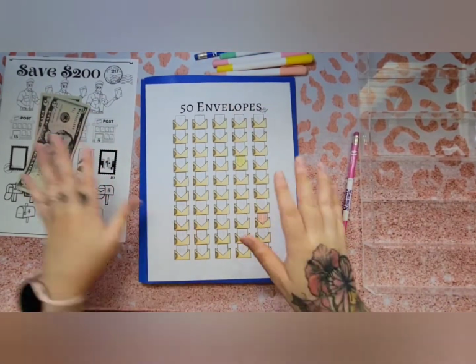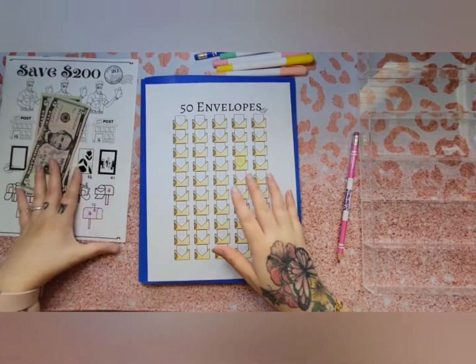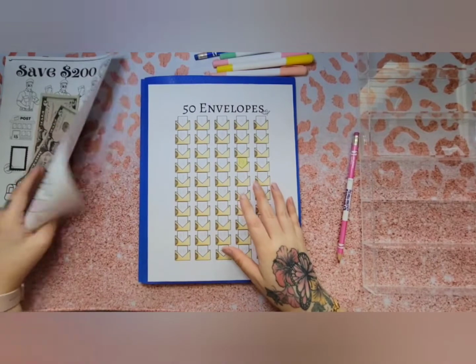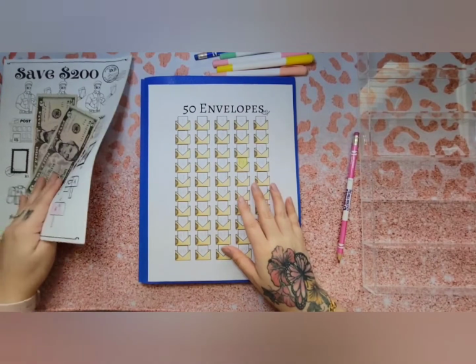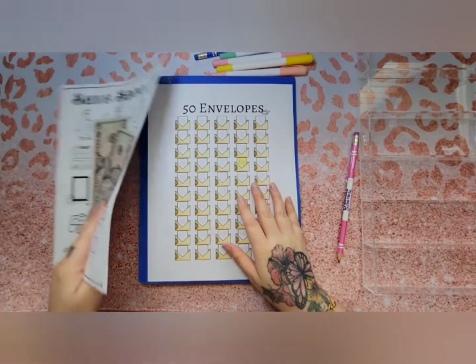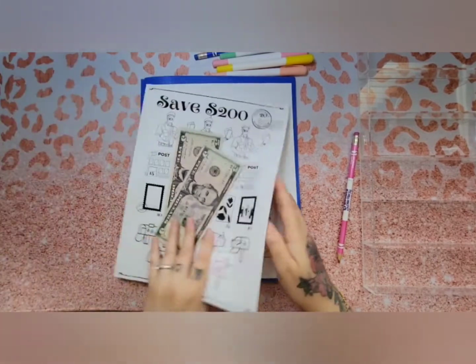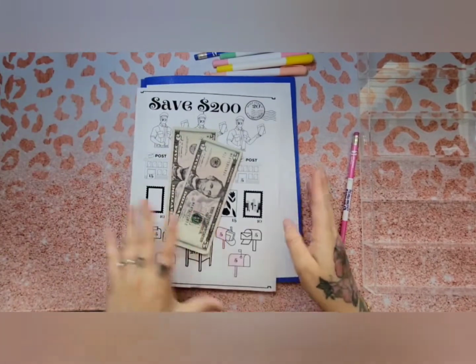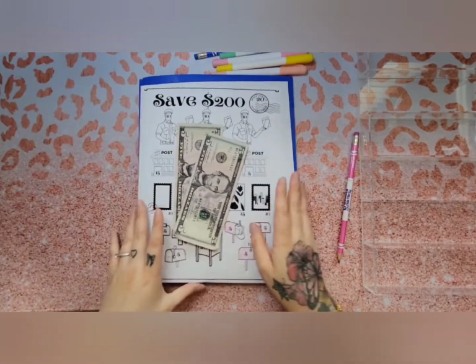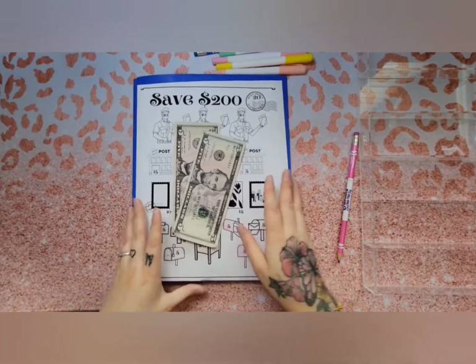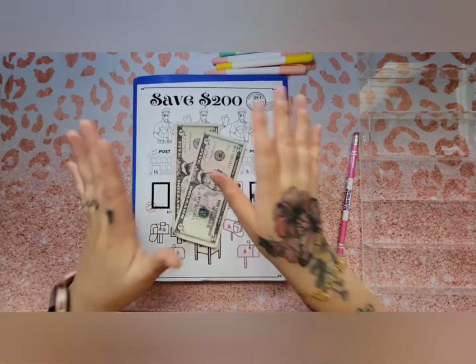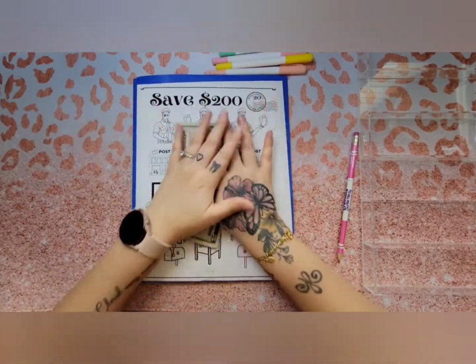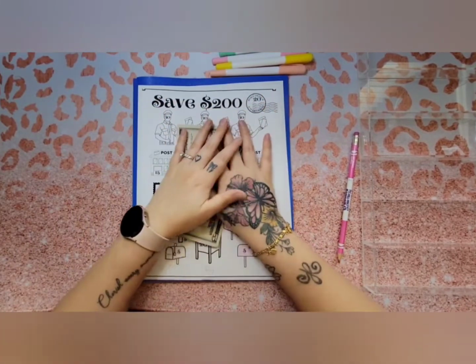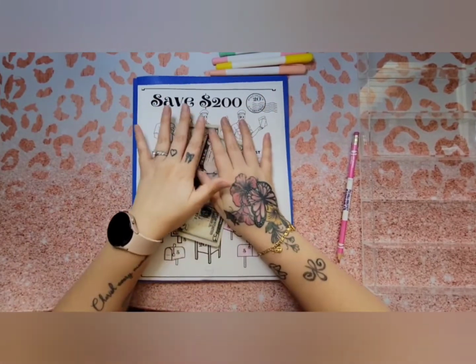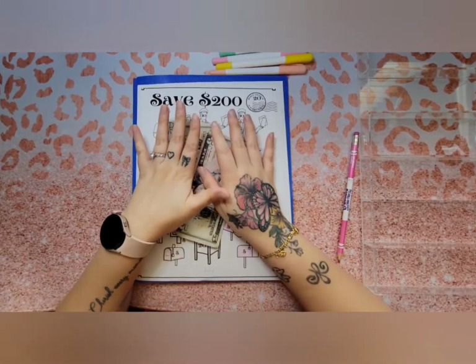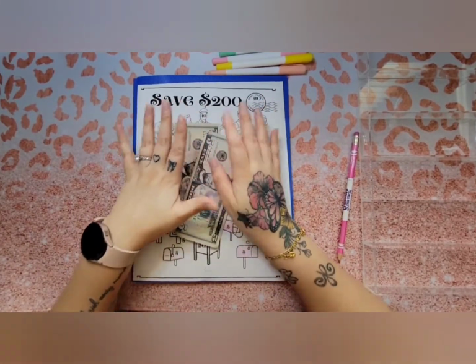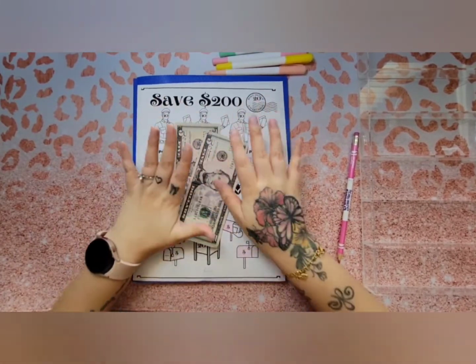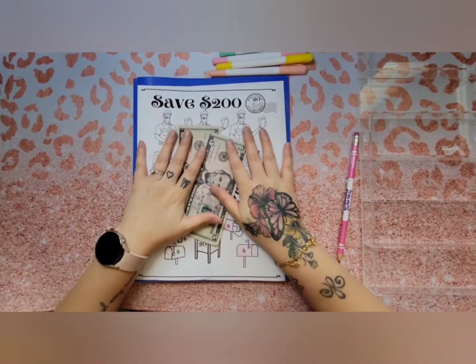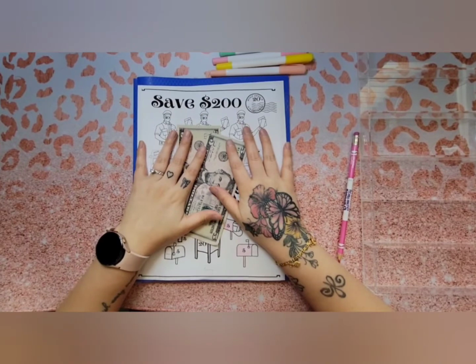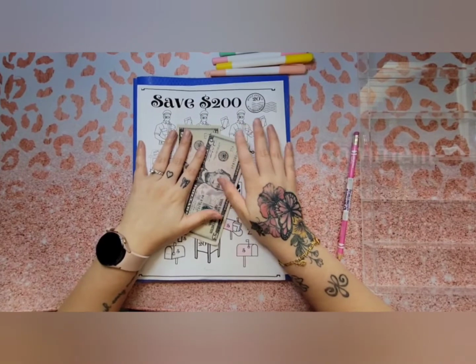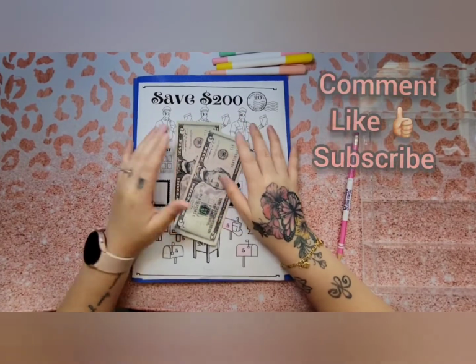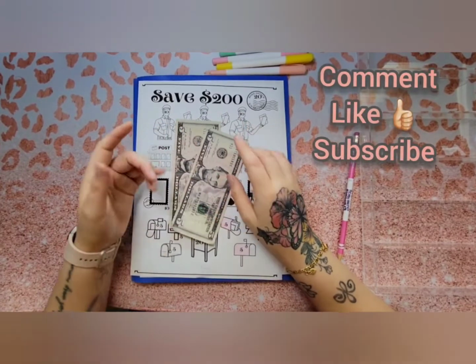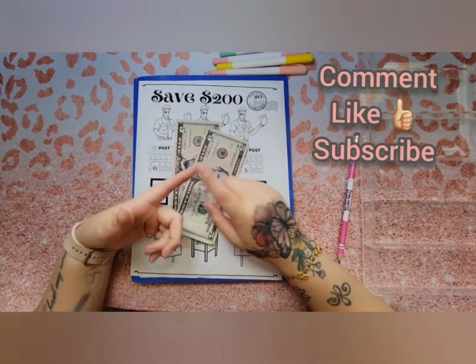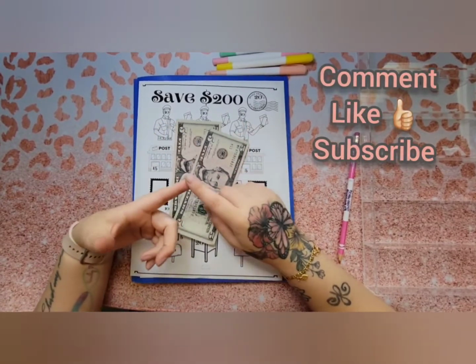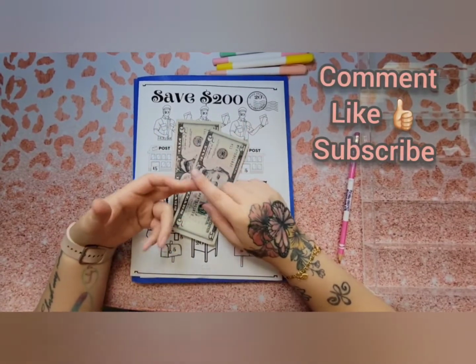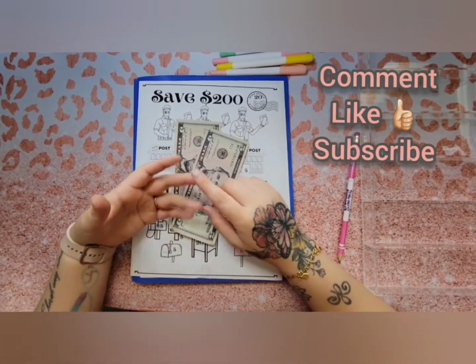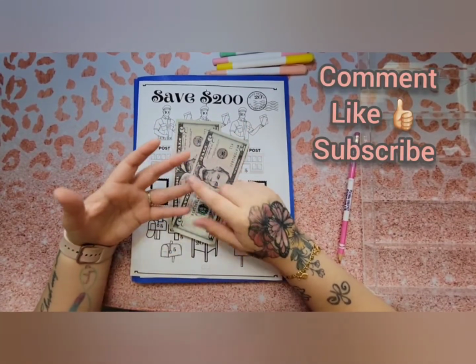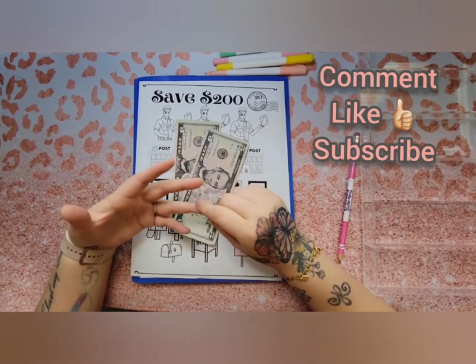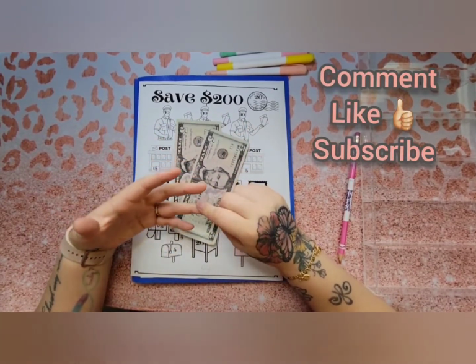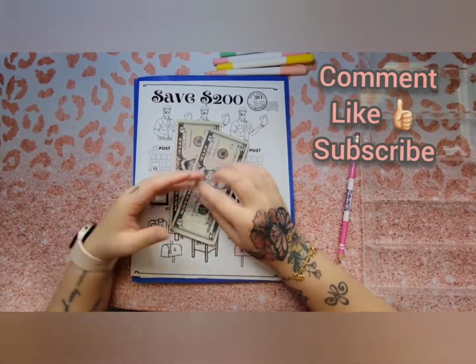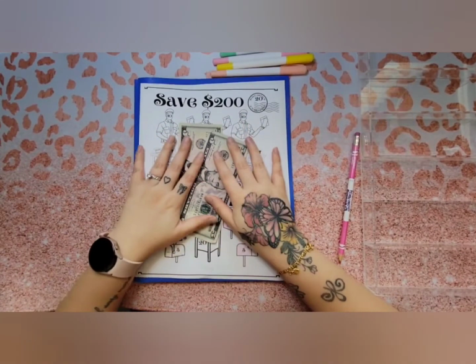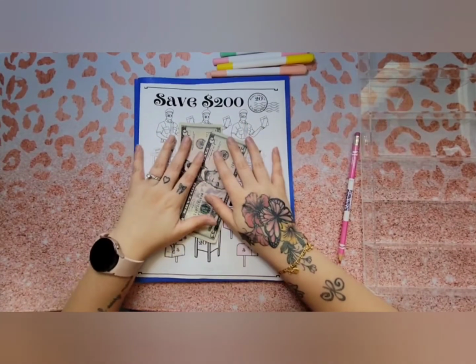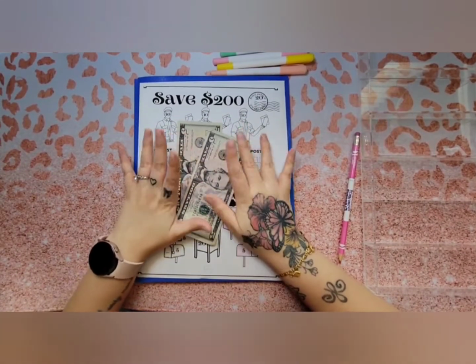That wraps up my video! Thank you so much for watching. Please don't forget to comment, like, and subscribe. Till next time, bye!